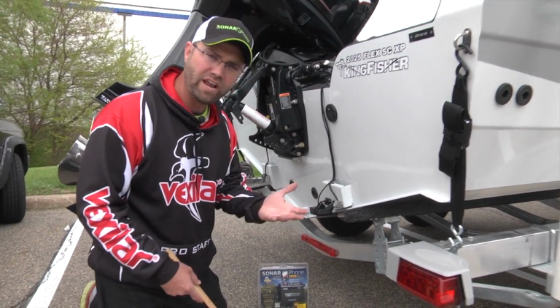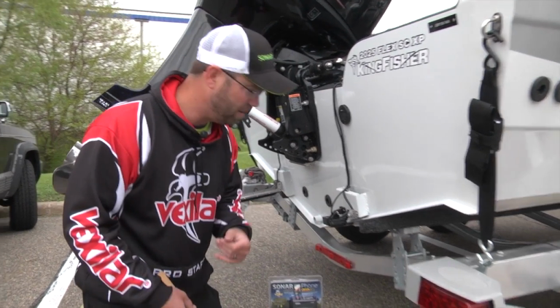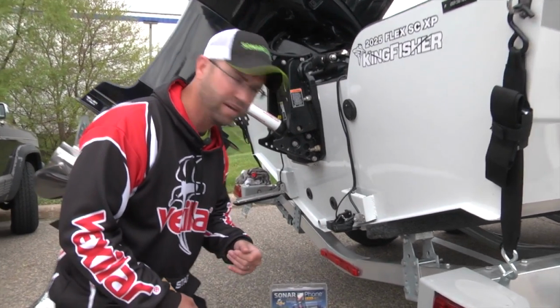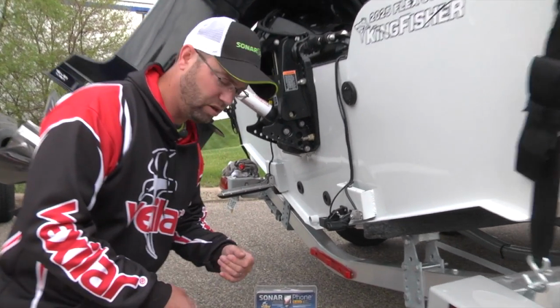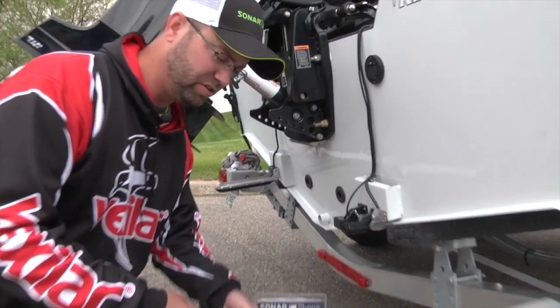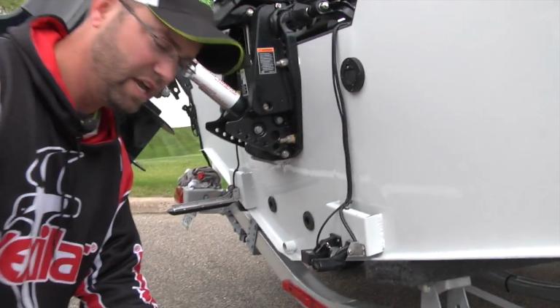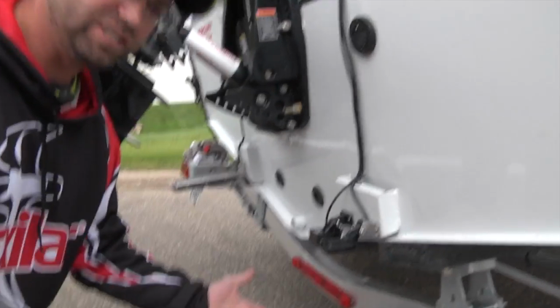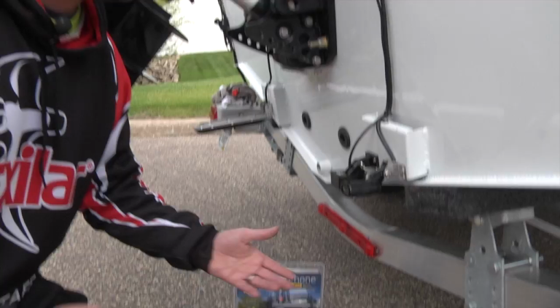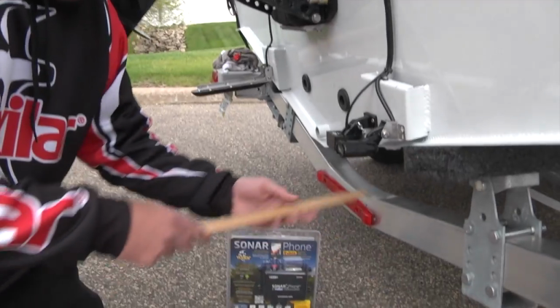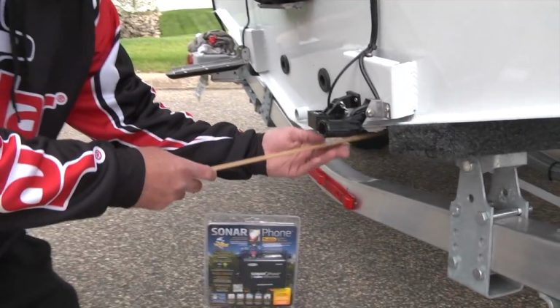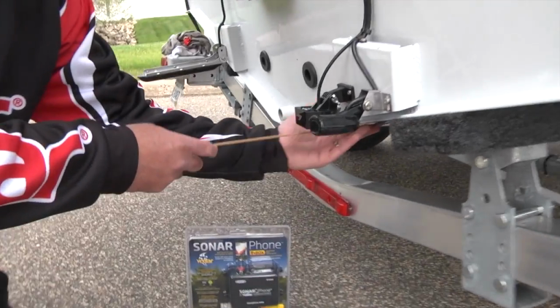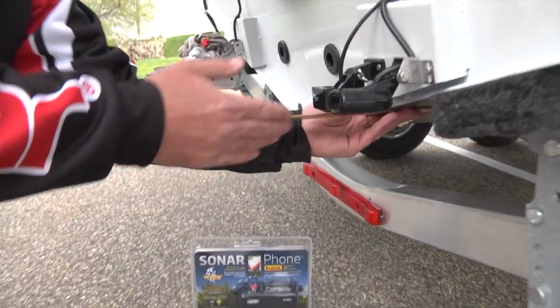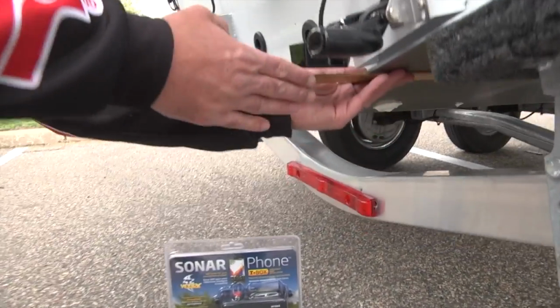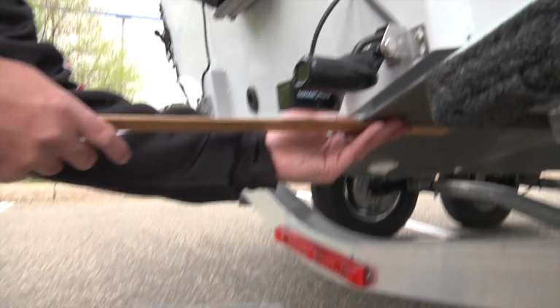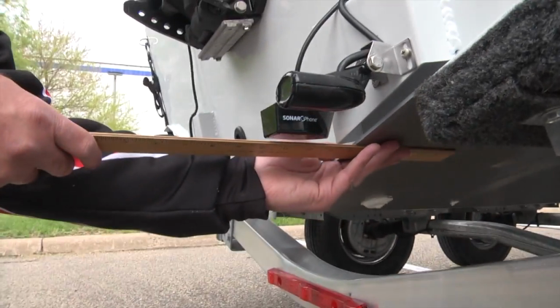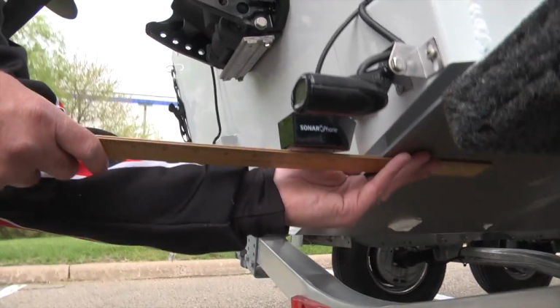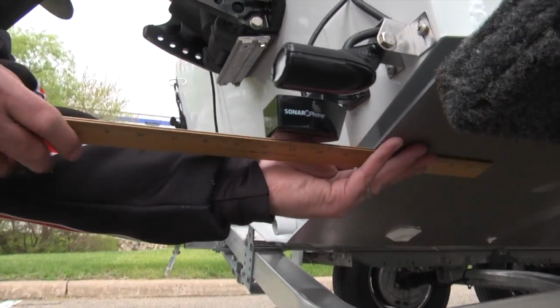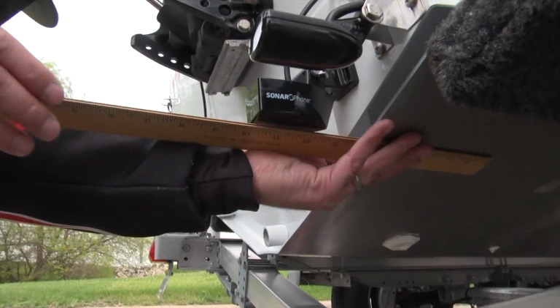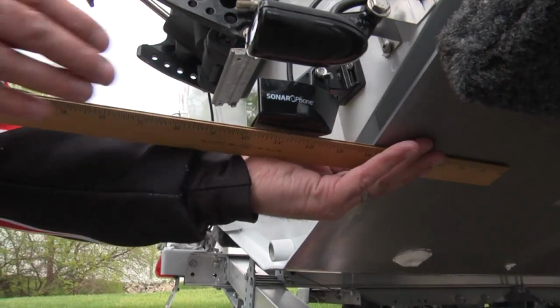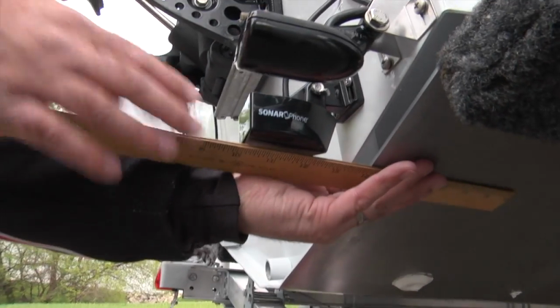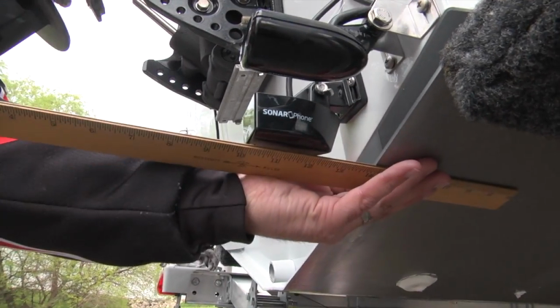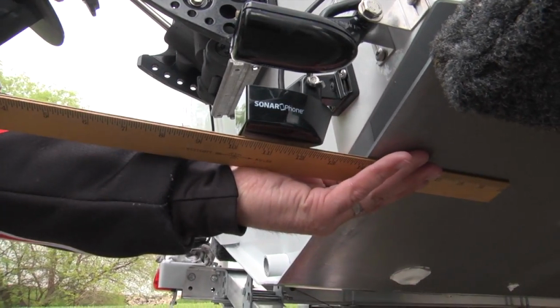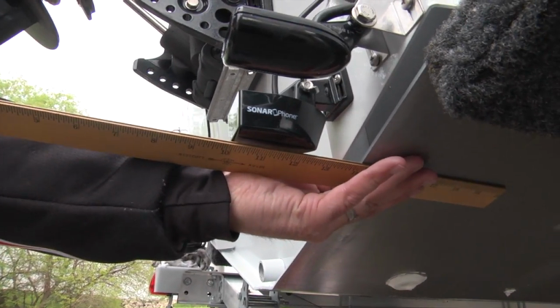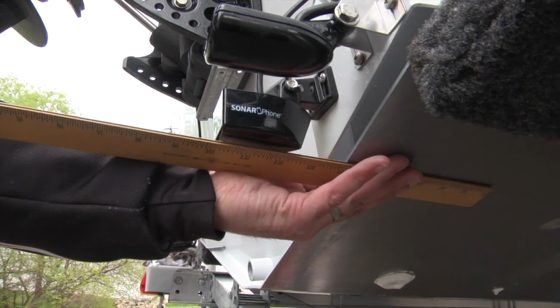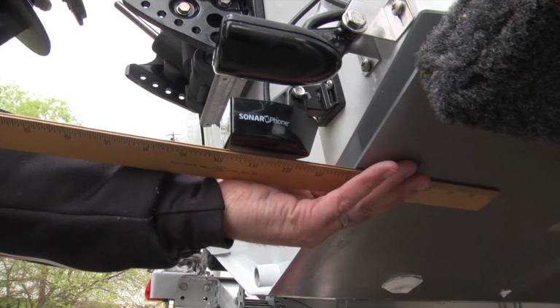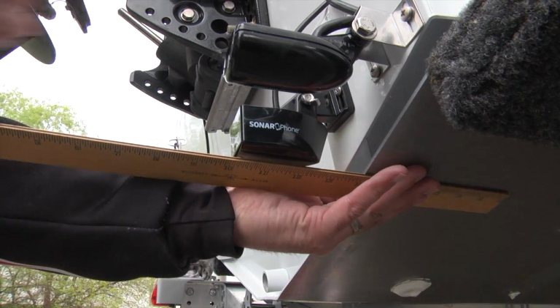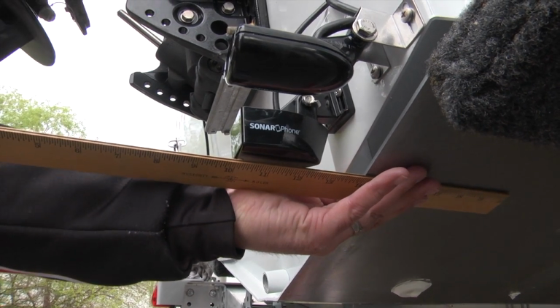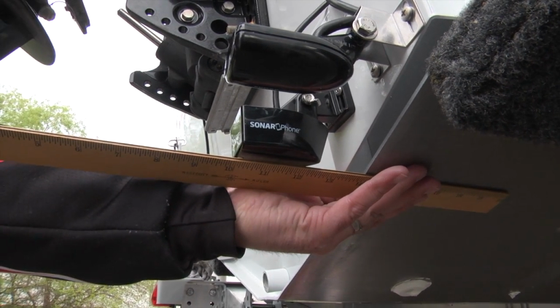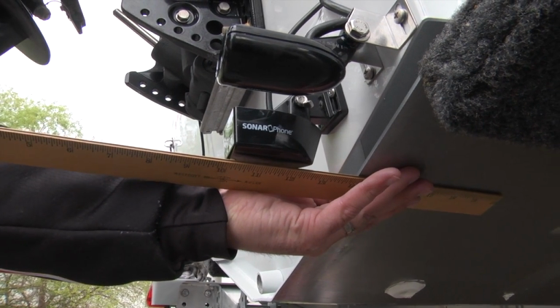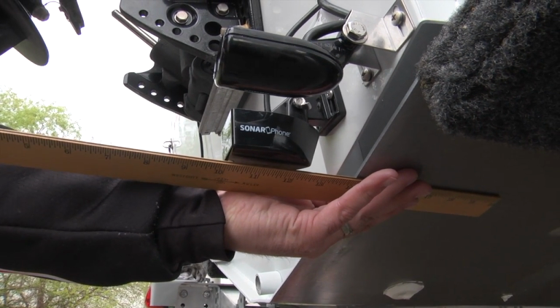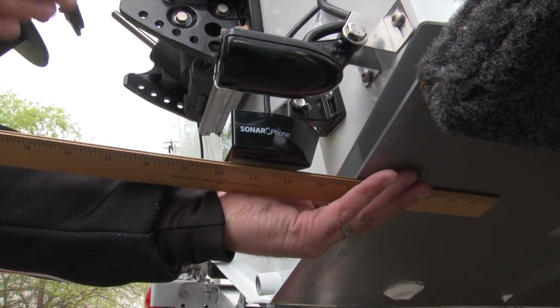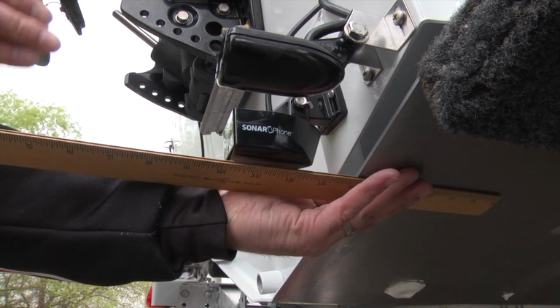For one, as you come in here and get a little closer you'll see just a standard ruler, and all I'm doing is testing at what level this is going to hit the water. Right about there you can see the transducer is hitting the ruler — that's the trajectory of the water. So you want it right about there.